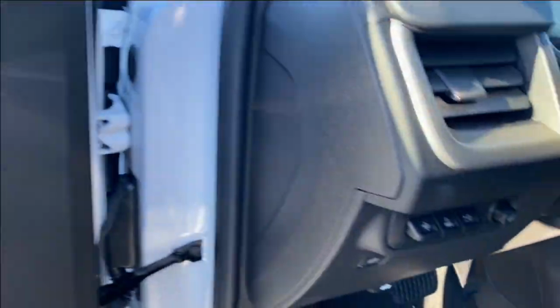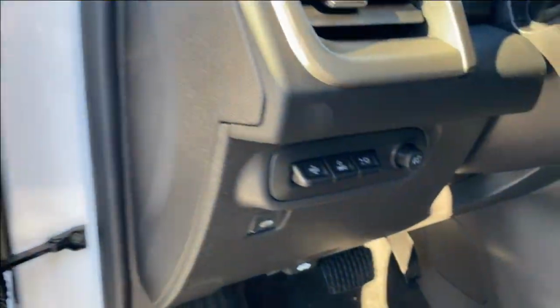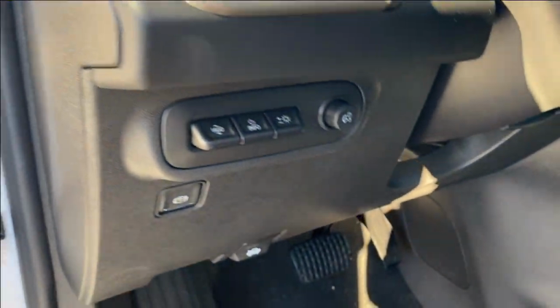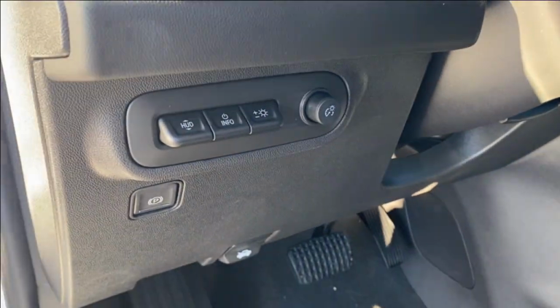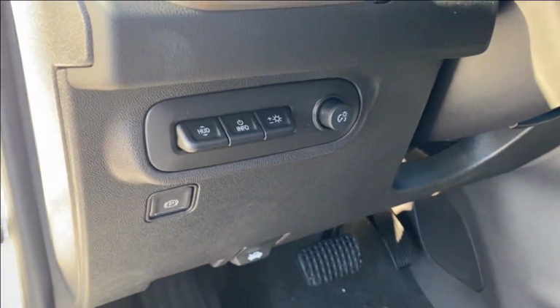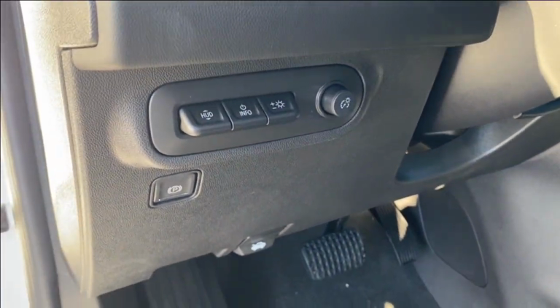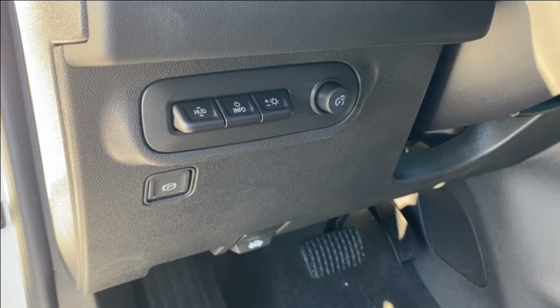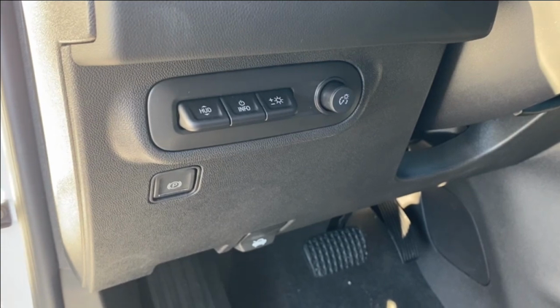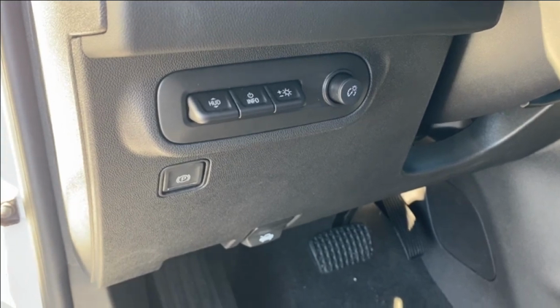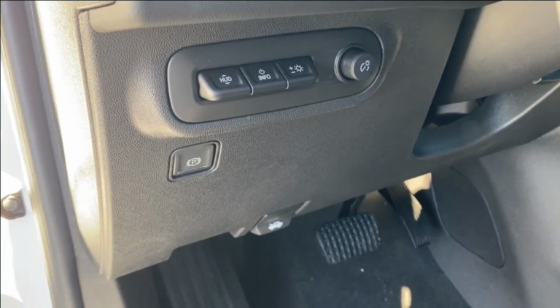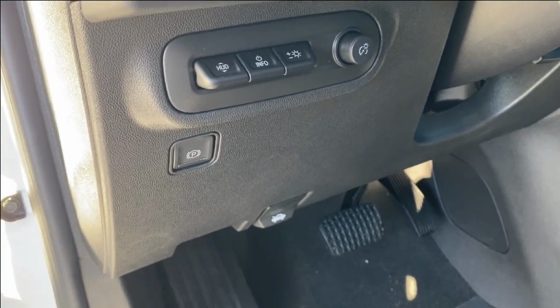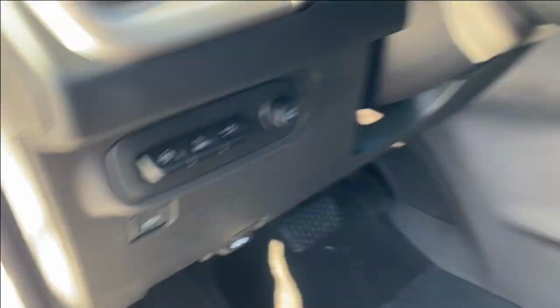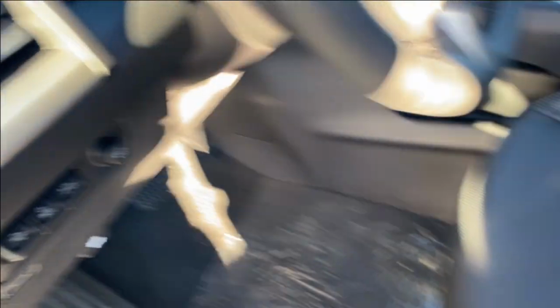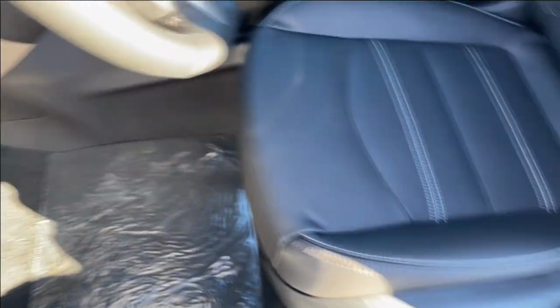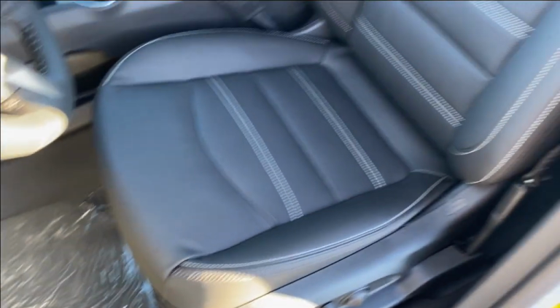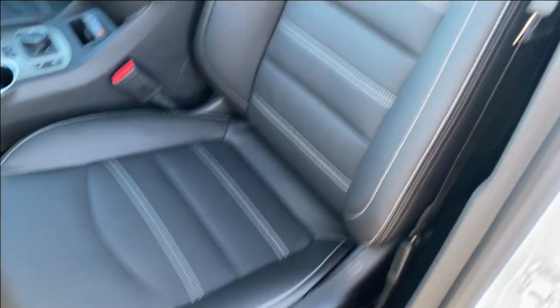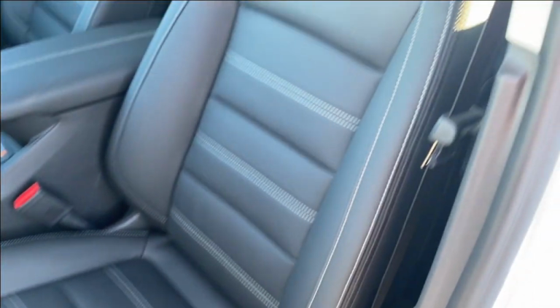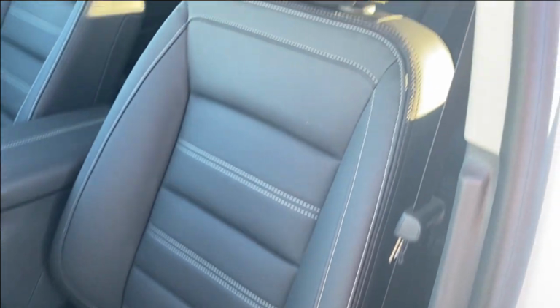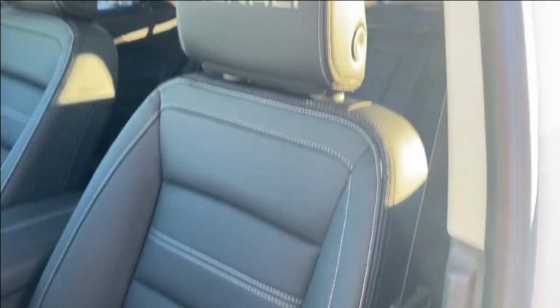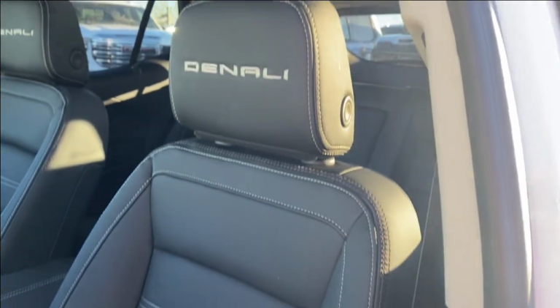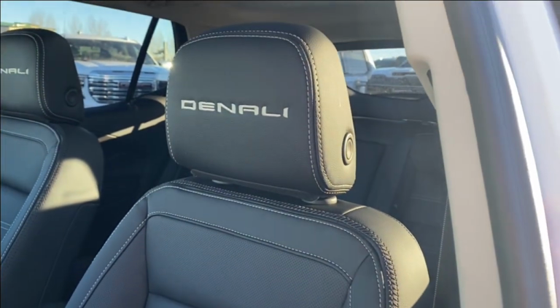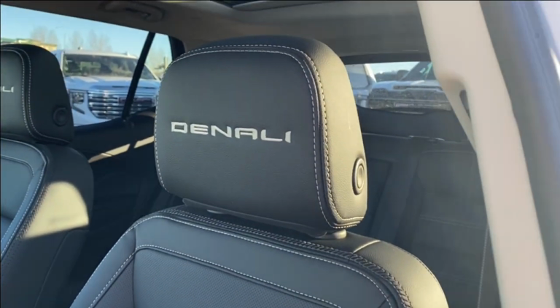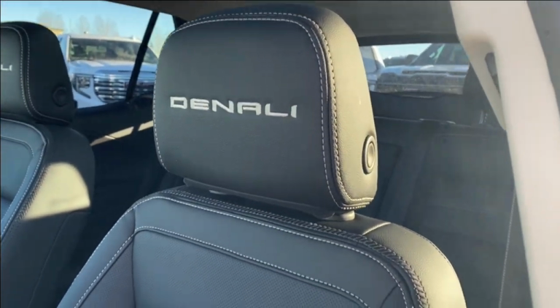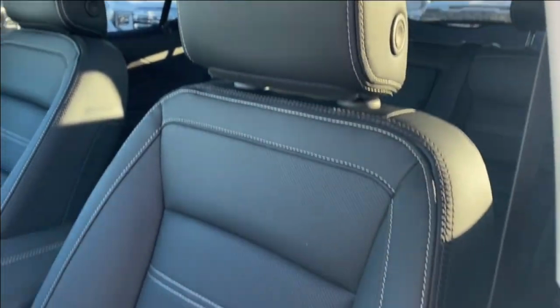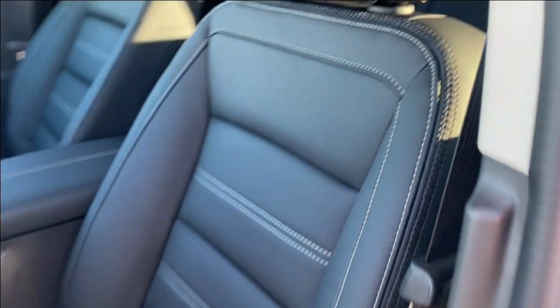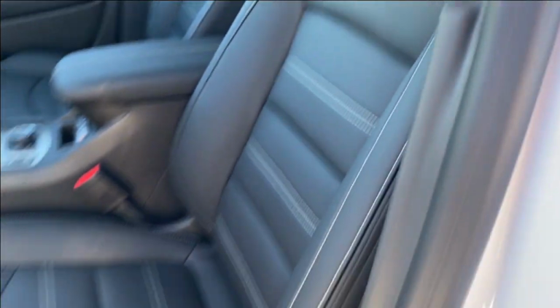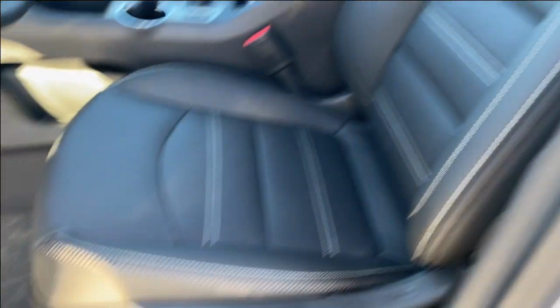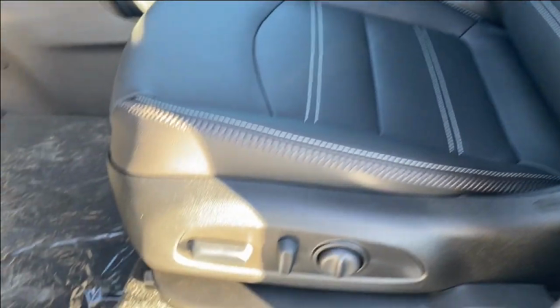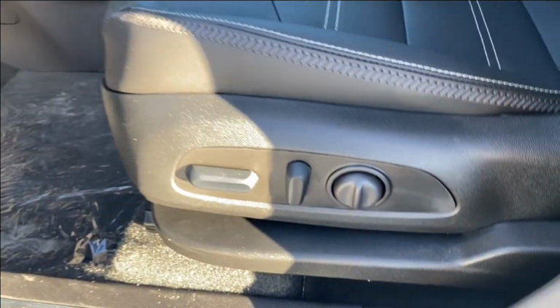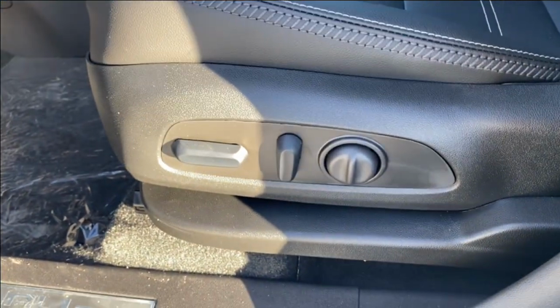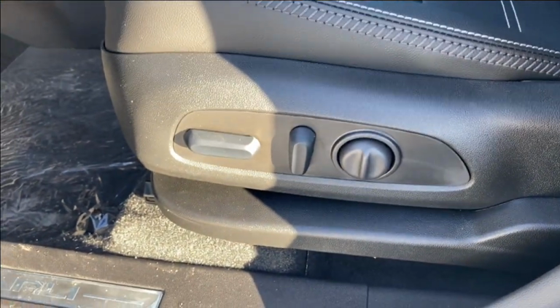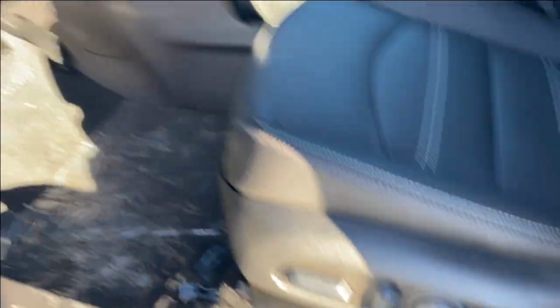On the panel next to the steering wheel you'll find your heads-up display settings, some interior lighting control and your electronic parking brake. You have black leather seats with the Denali emblem on the headrest and white stitching throughout, with power controls and lumbar support located on the side.